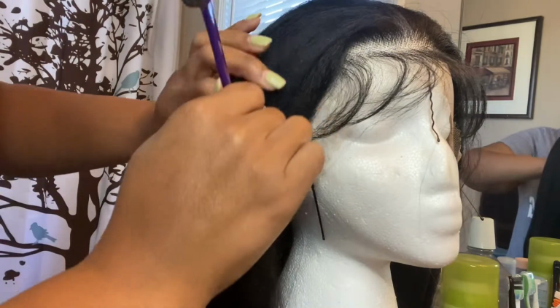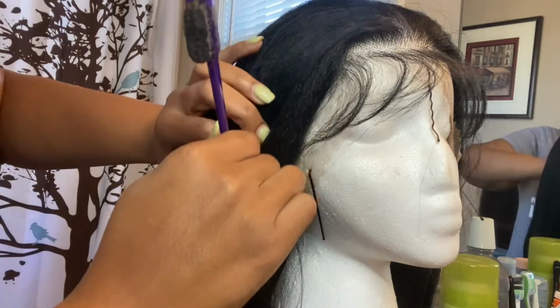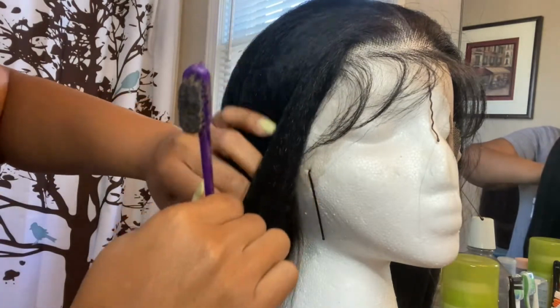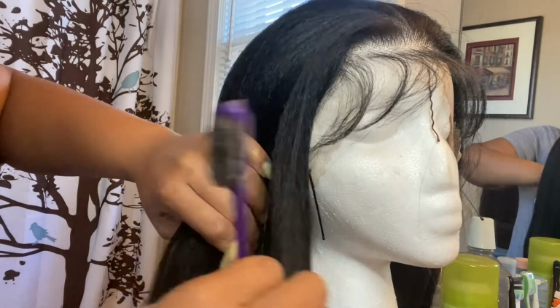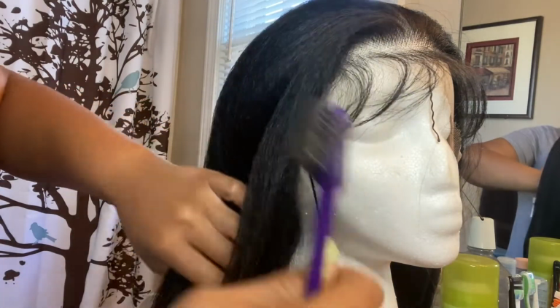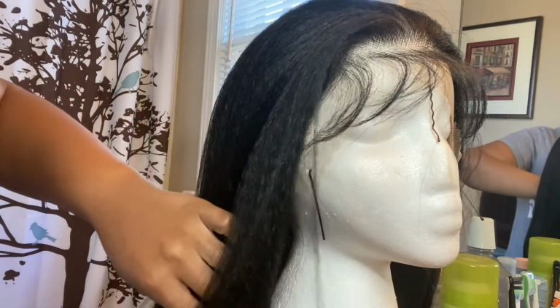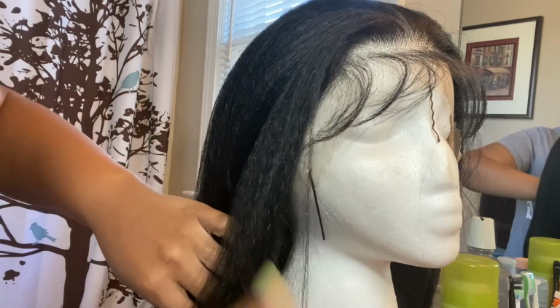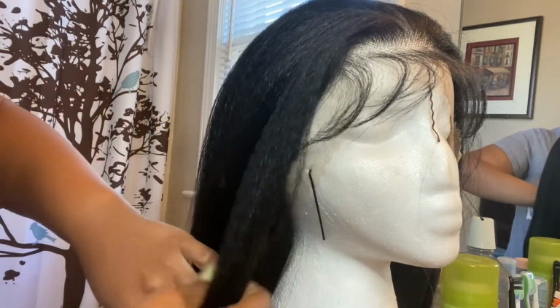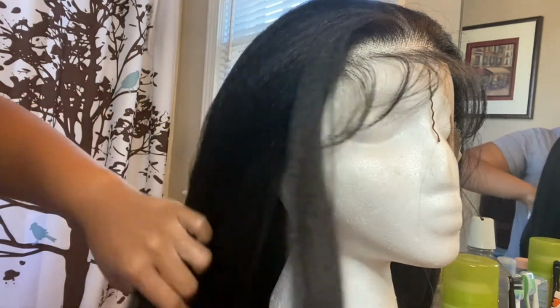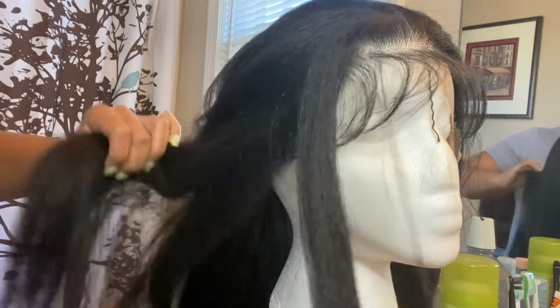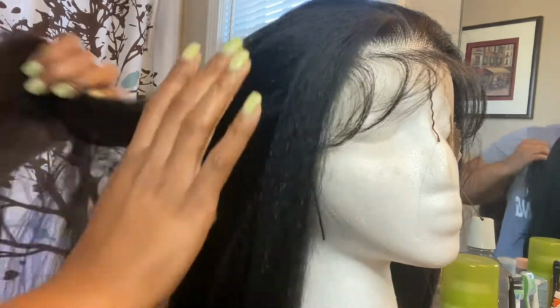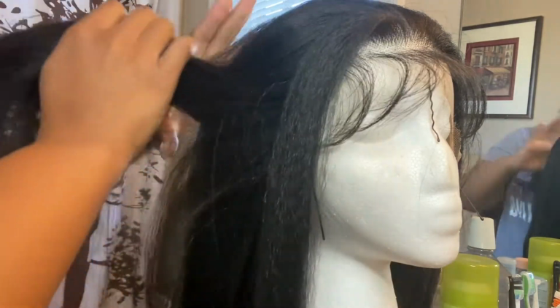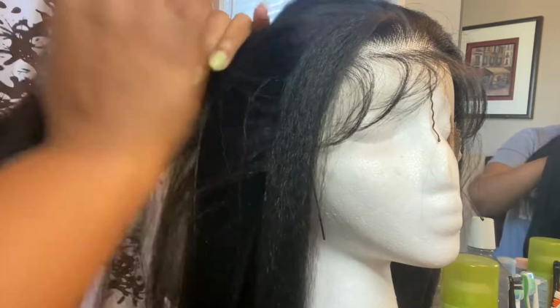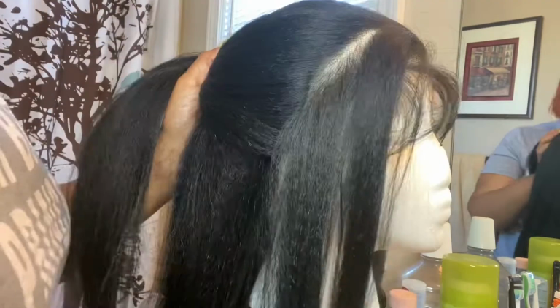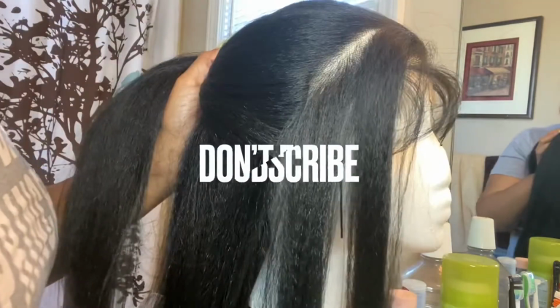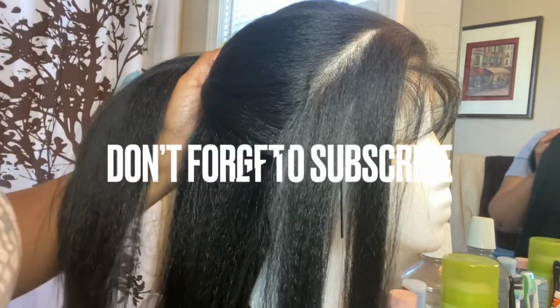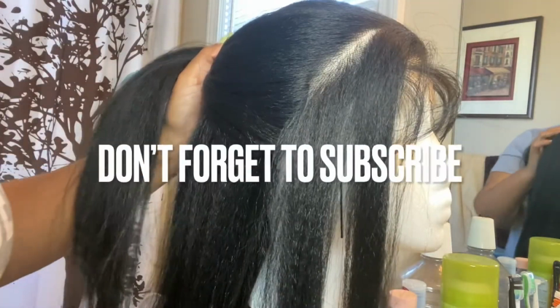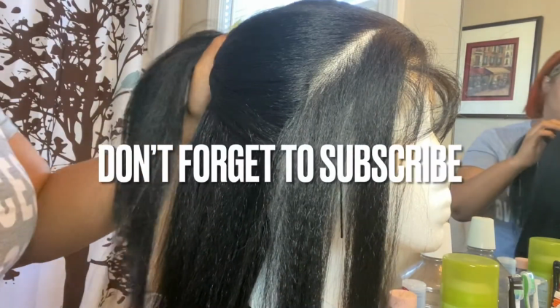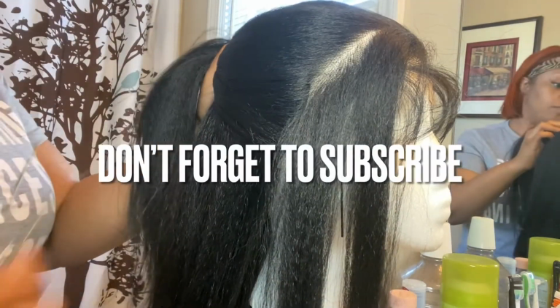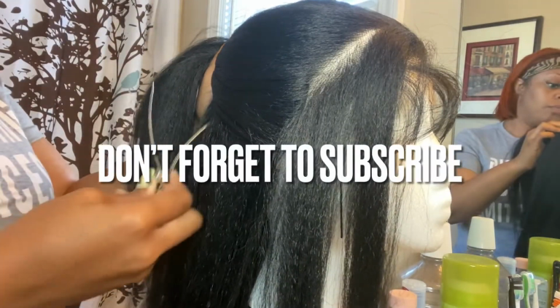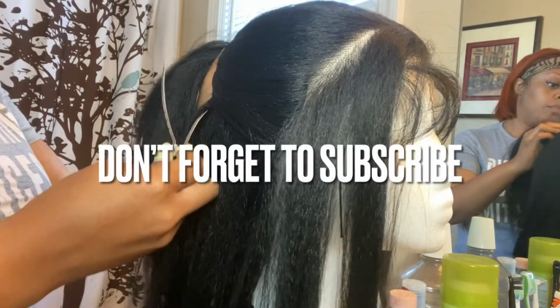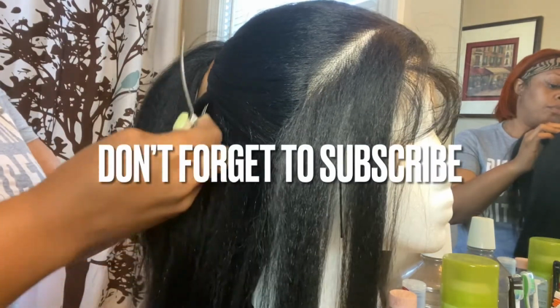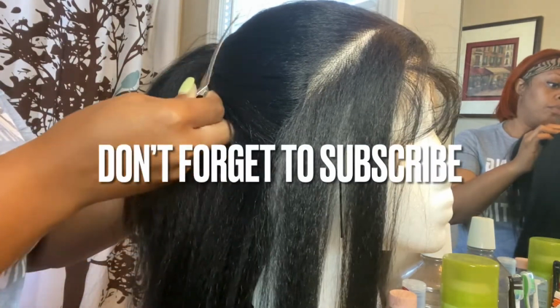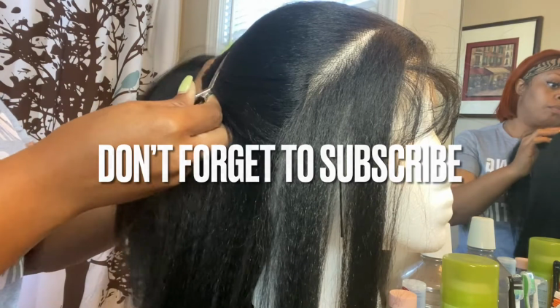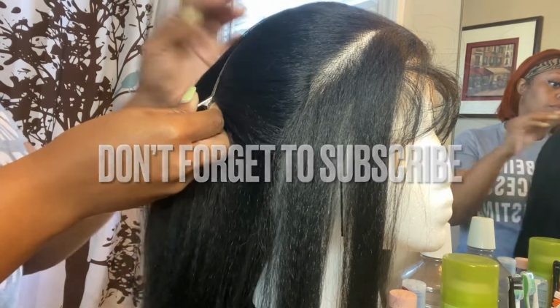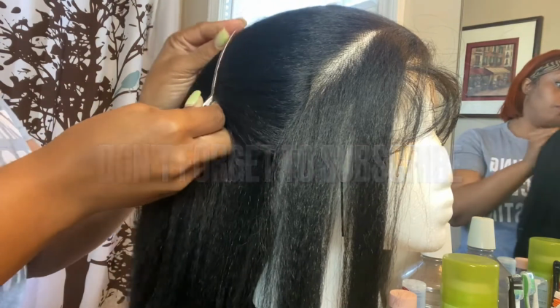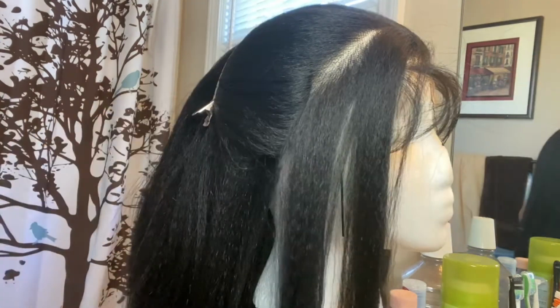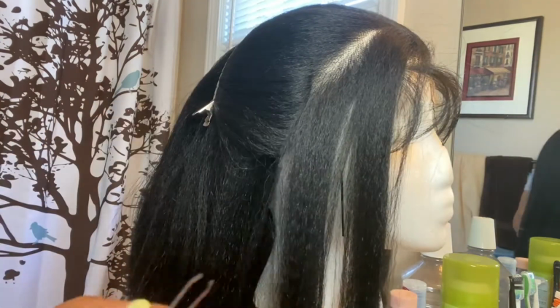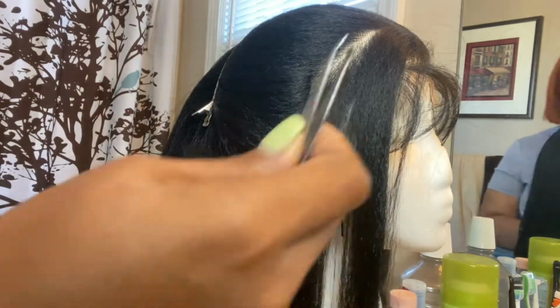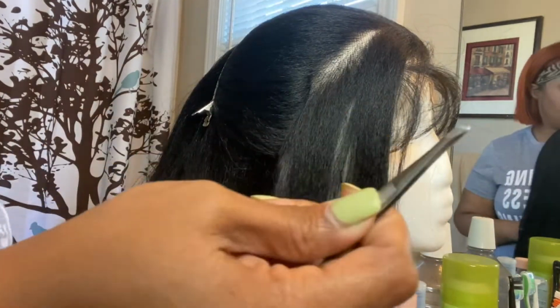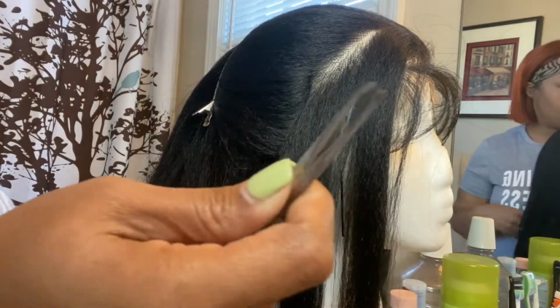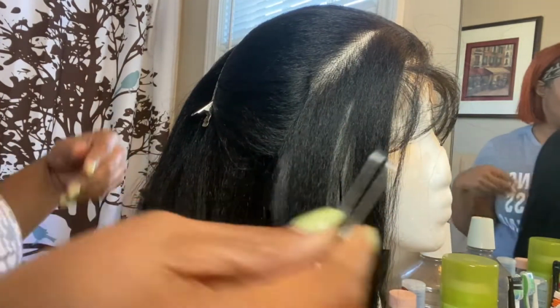You first start by separating your hair where you want to start plucking. After you've established that, you just take a clip and pin the rest of the hair back, then you get your tweezers and you start to pluck.